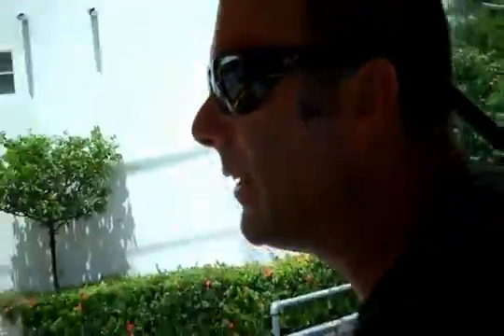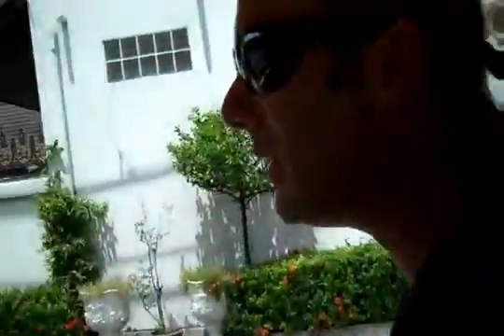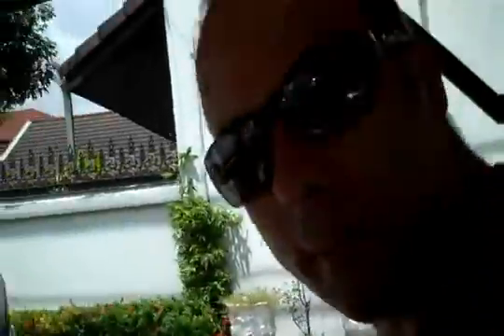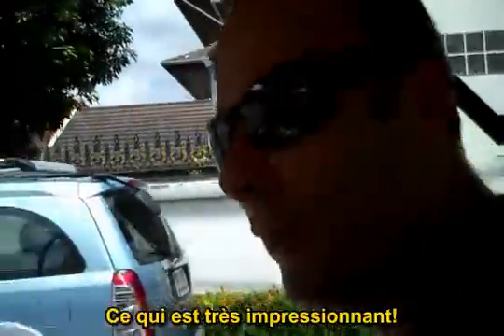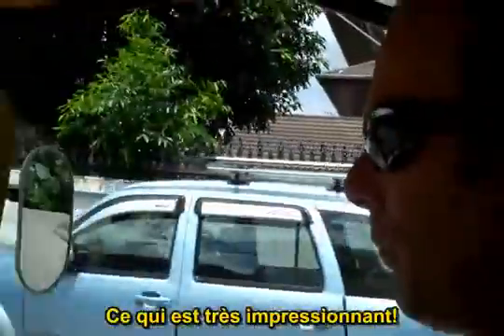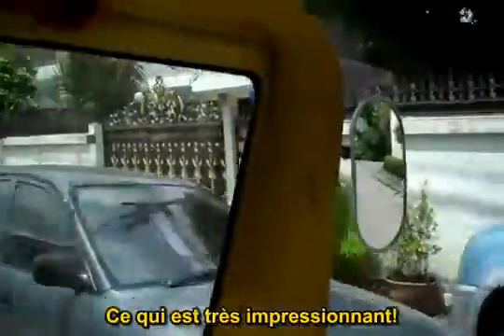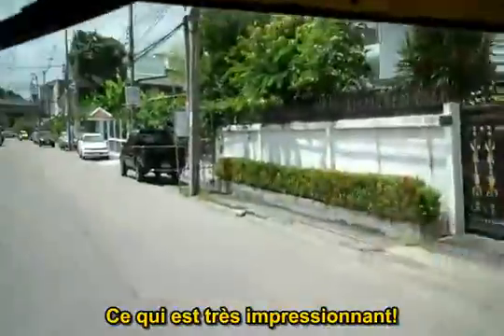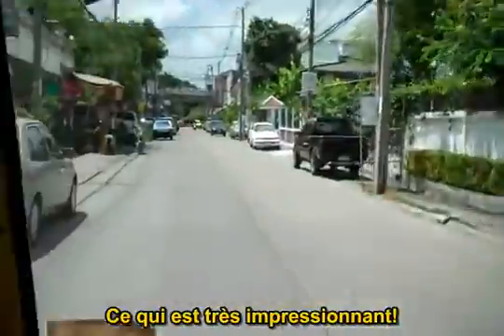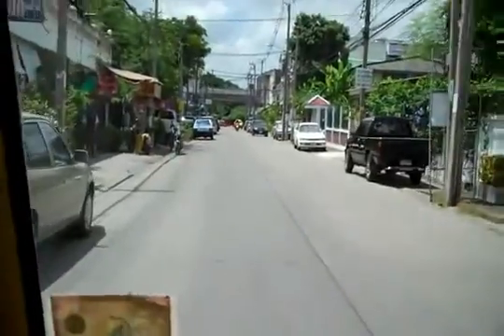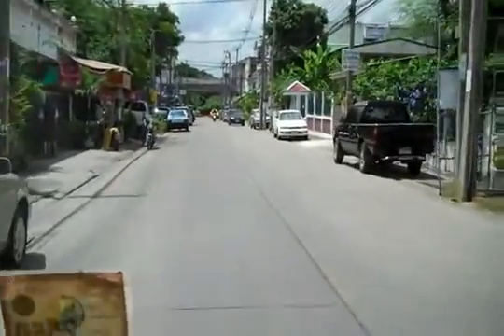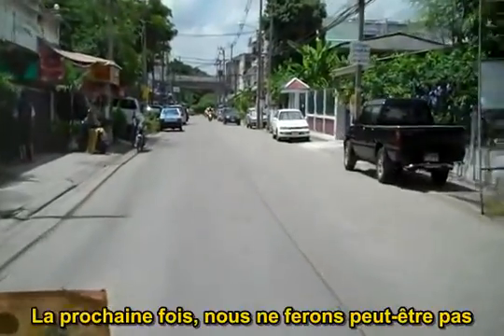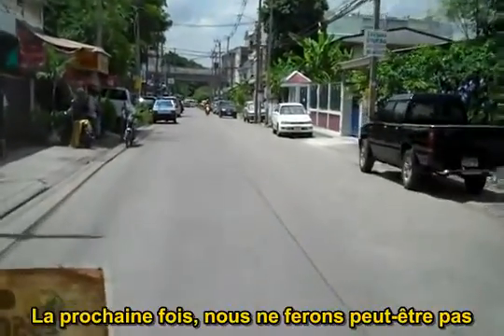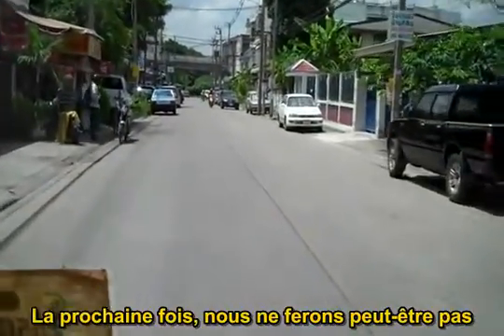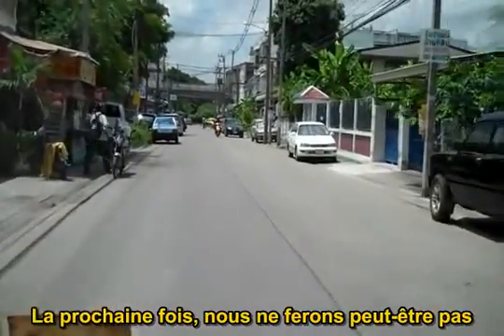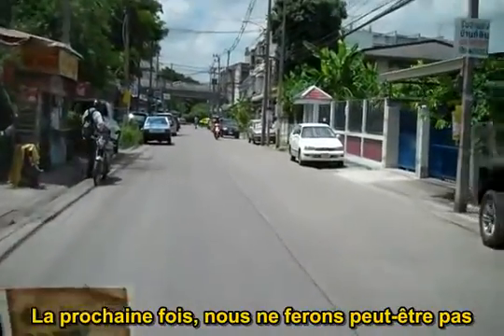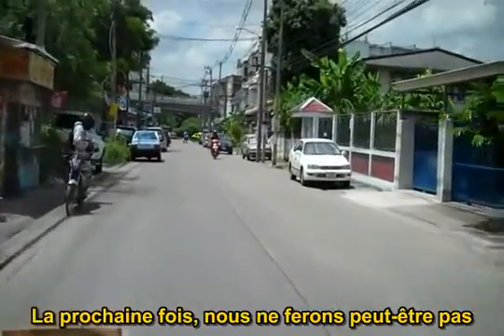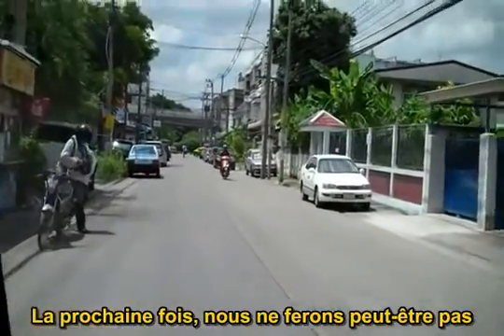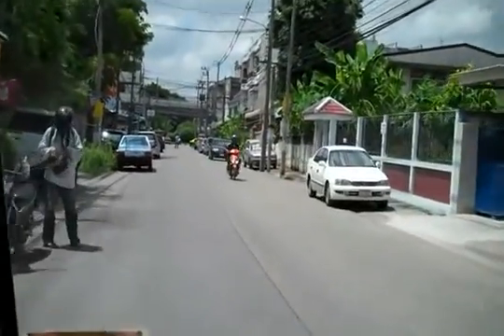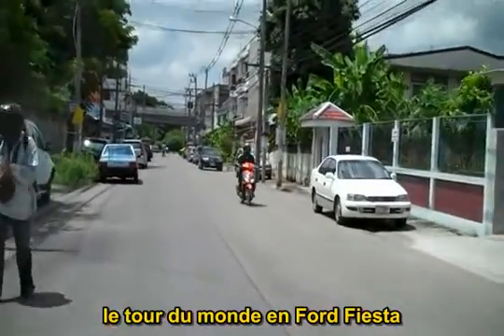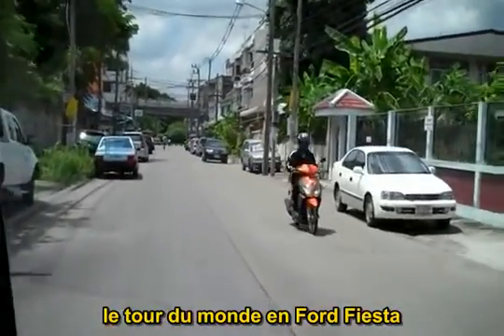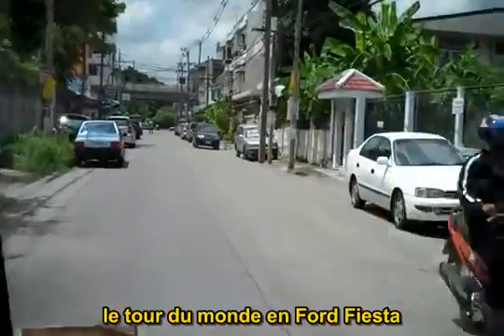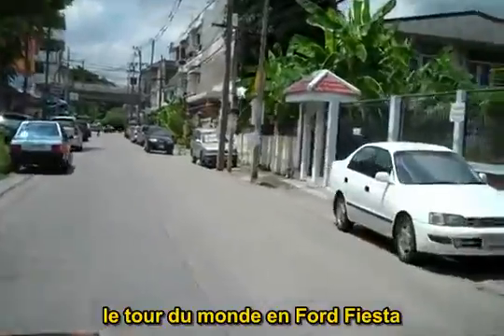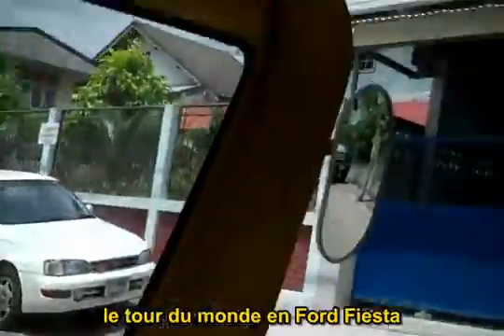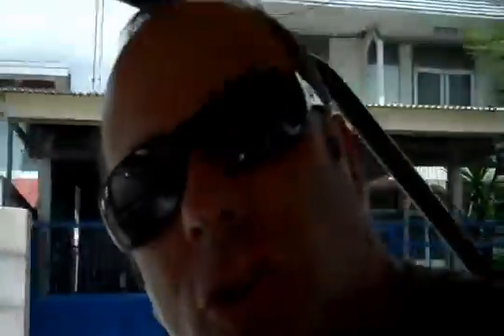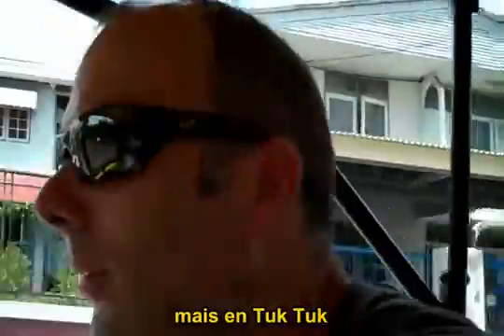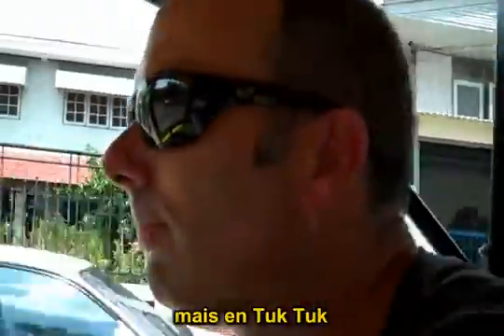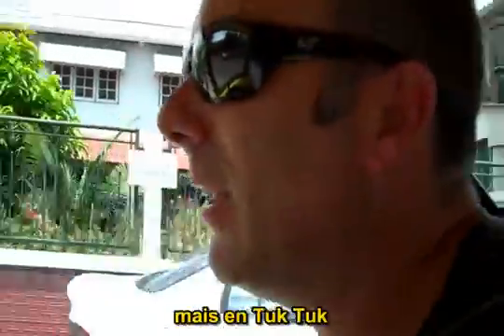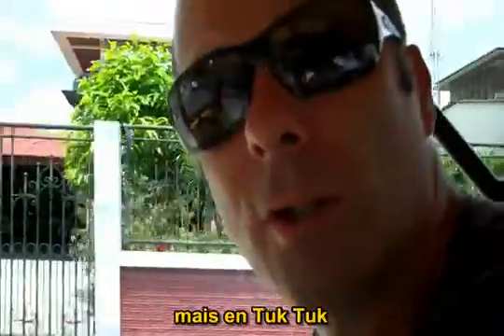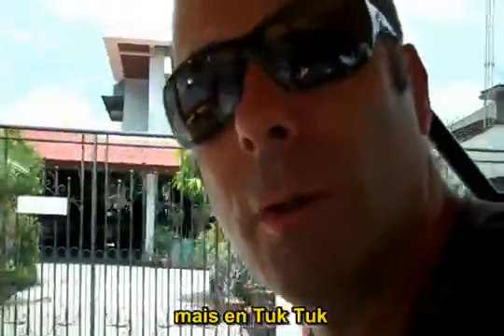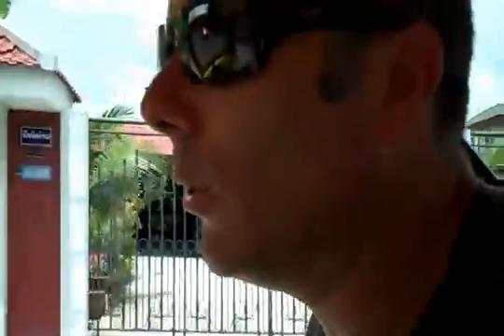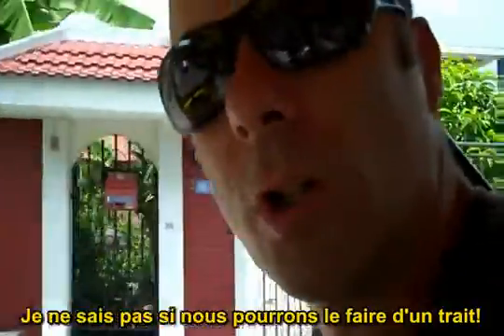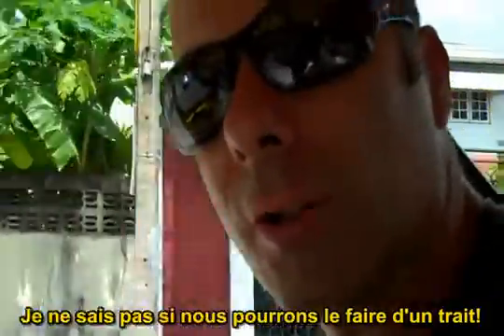So, I don't know, maybe the next trip we should do is not round the world by Ford Fiesta — it's round the world by tuk-tuk. Not quite sure, though, whether we do it on one charge.